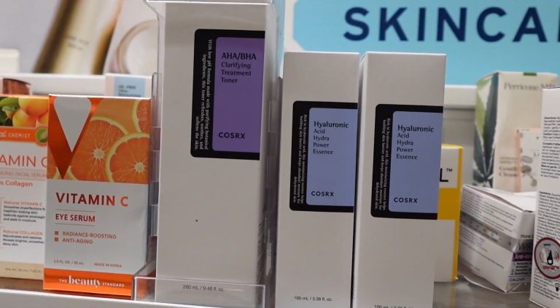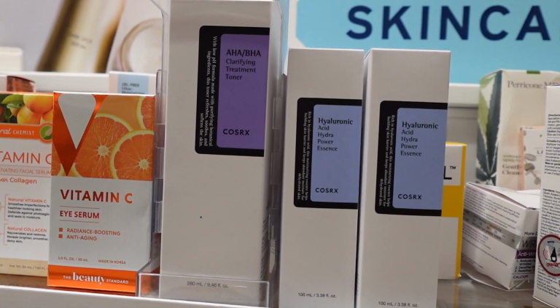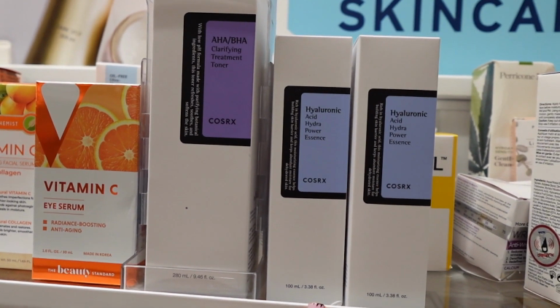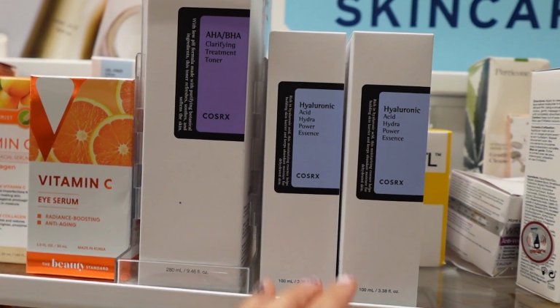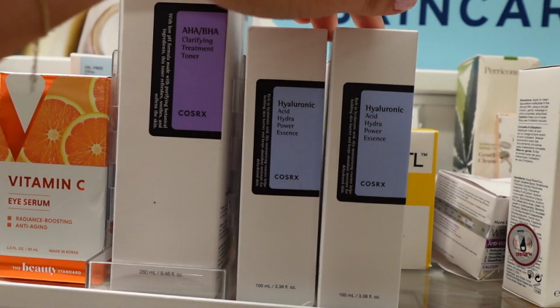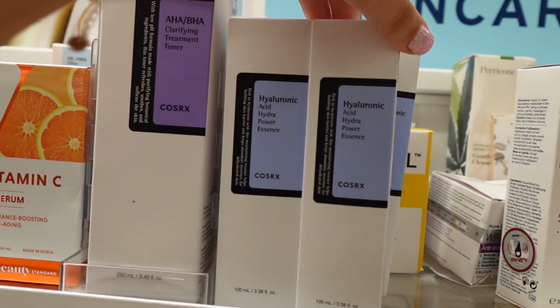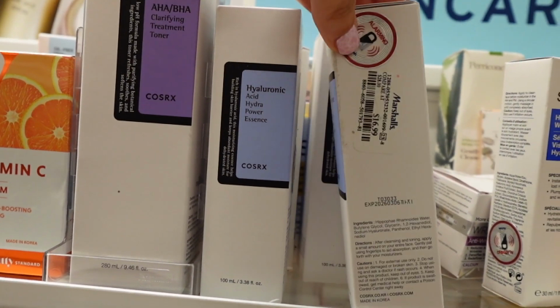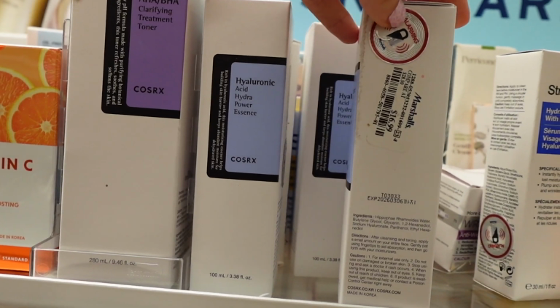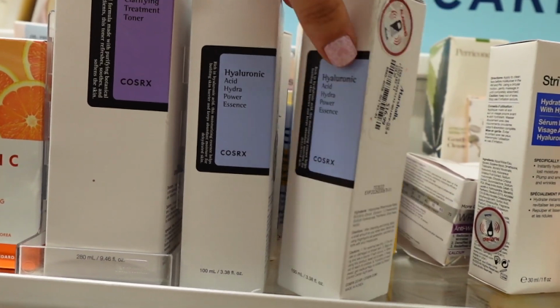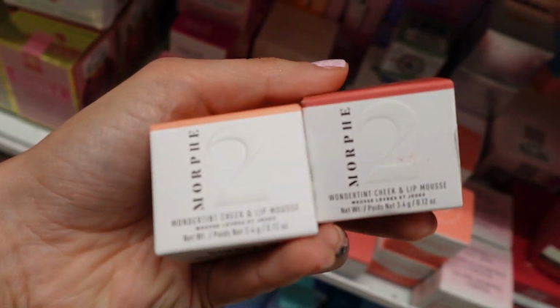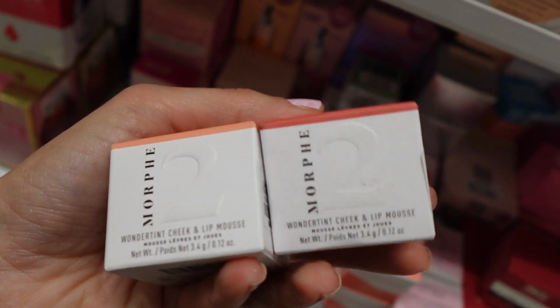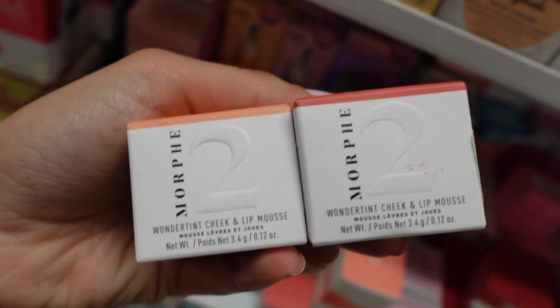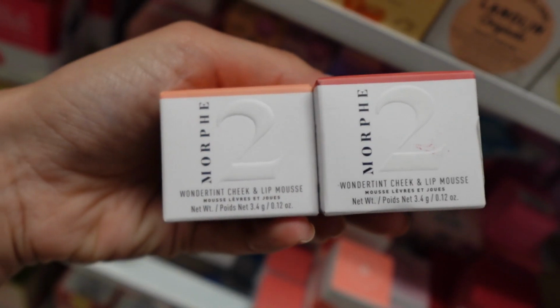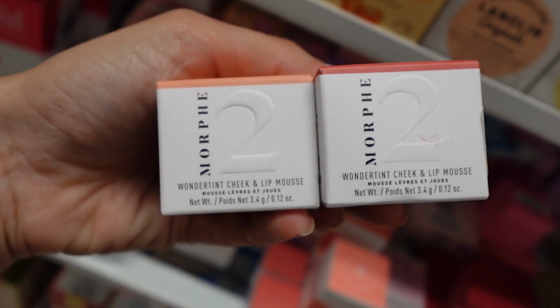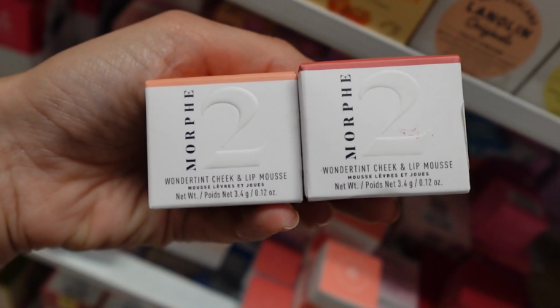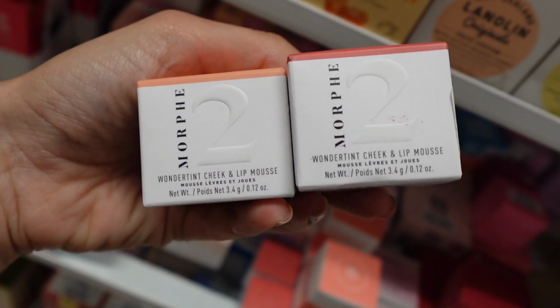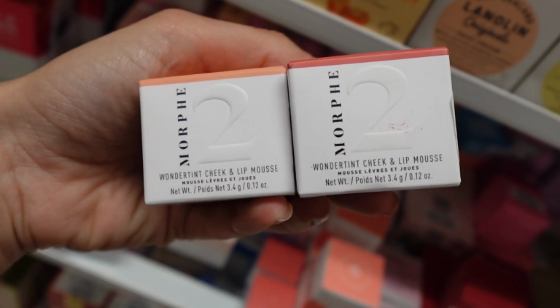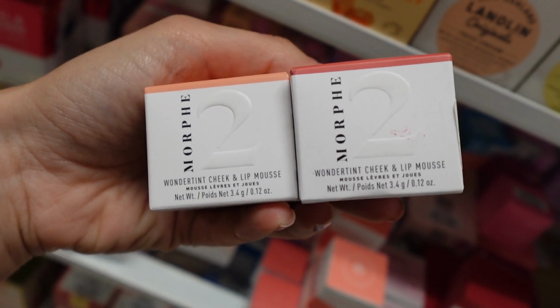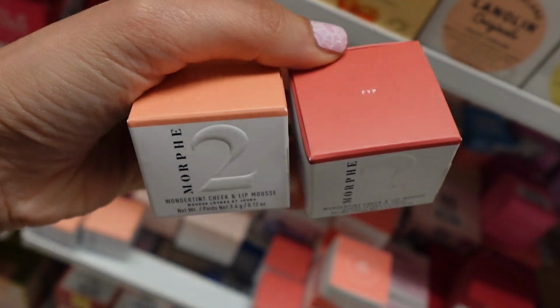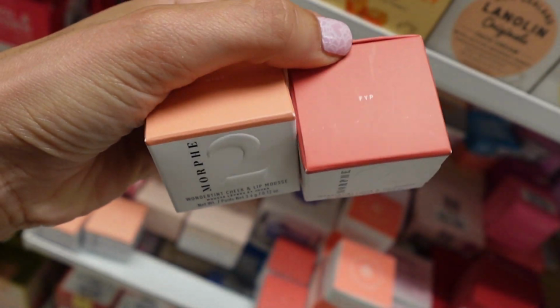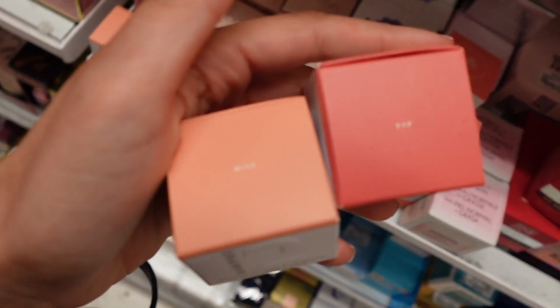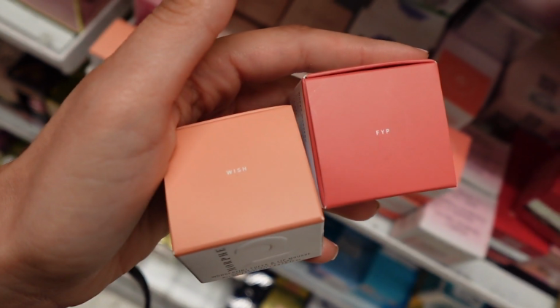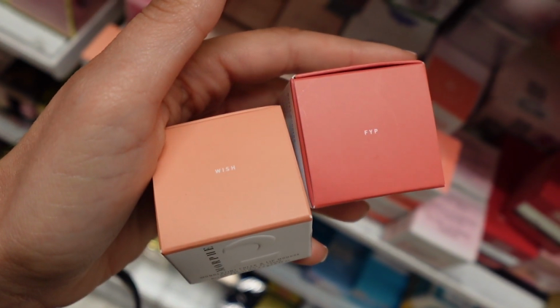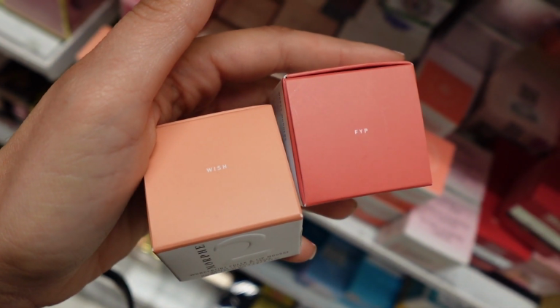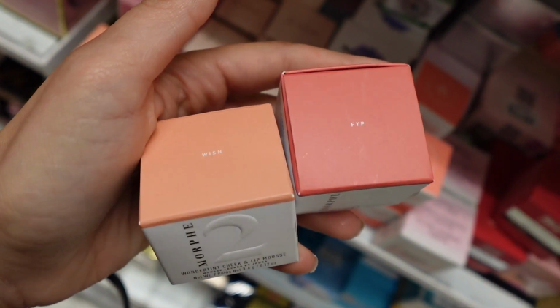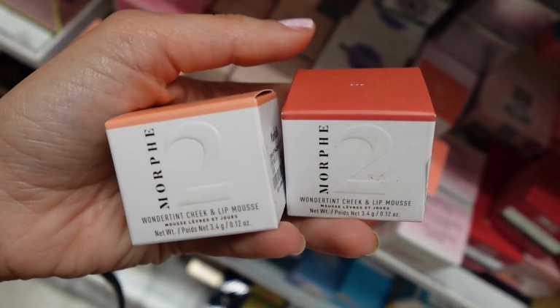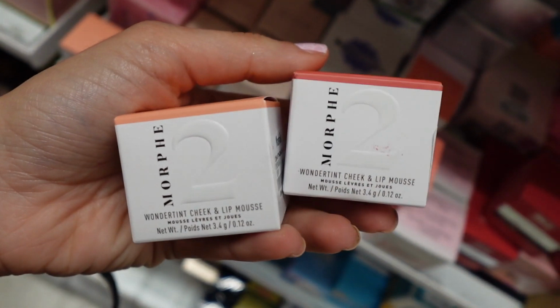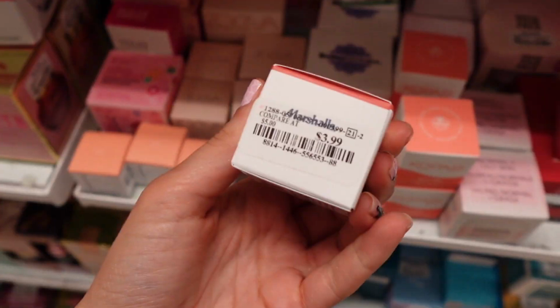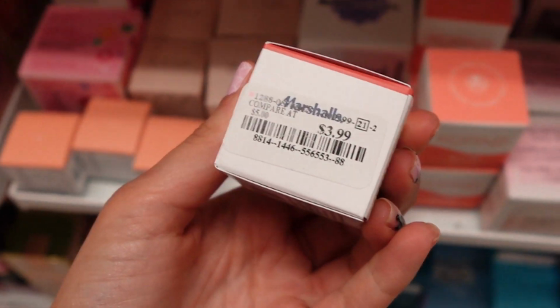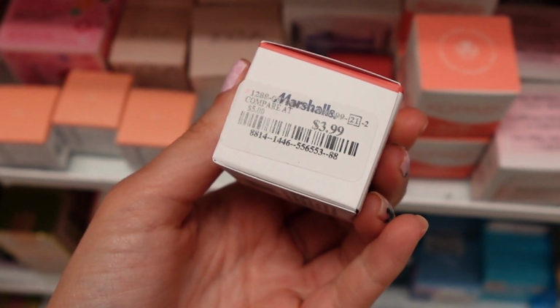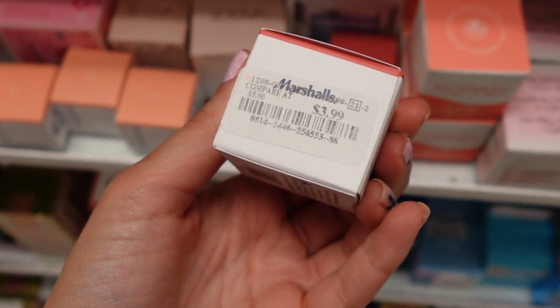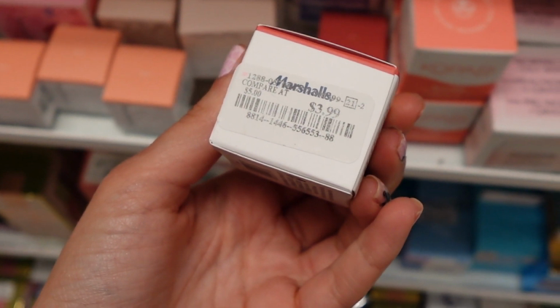I found a bunch of KazRx products, like their Clarifying Toner and this Hyaluronic Acid. I also found Morphe 2 — this is the Cheek and Lip Mousse, and these are the two colors I found. This was only $3.99.